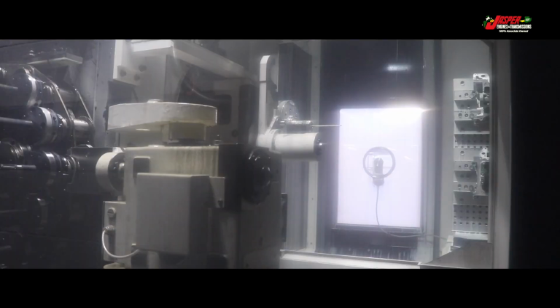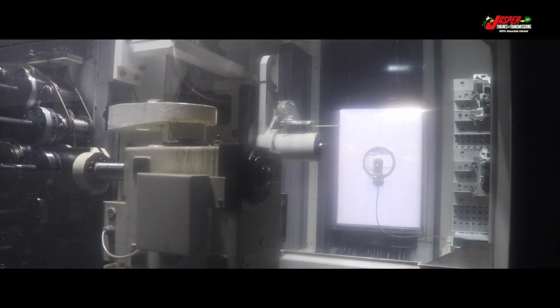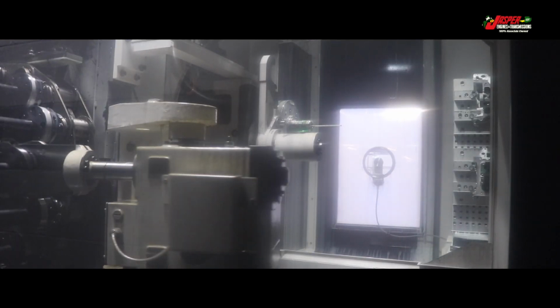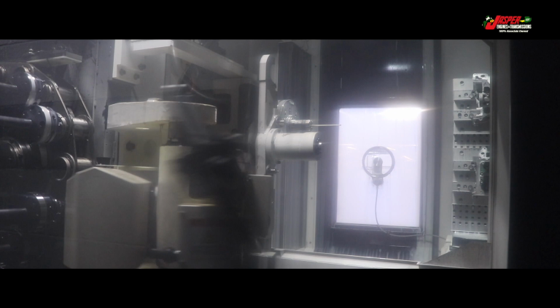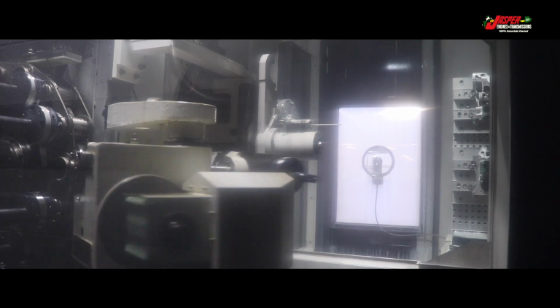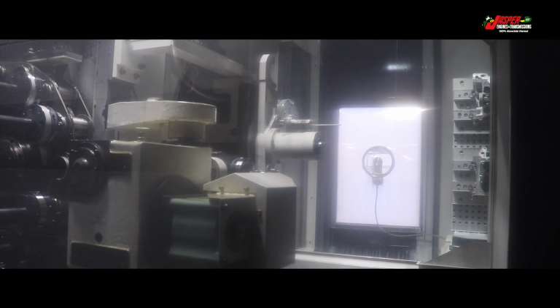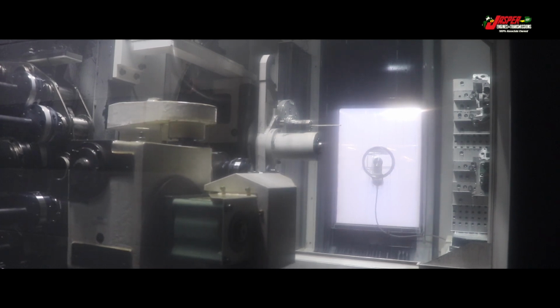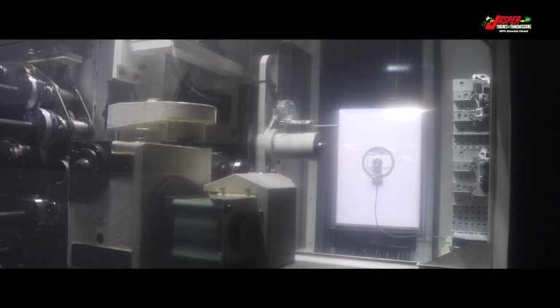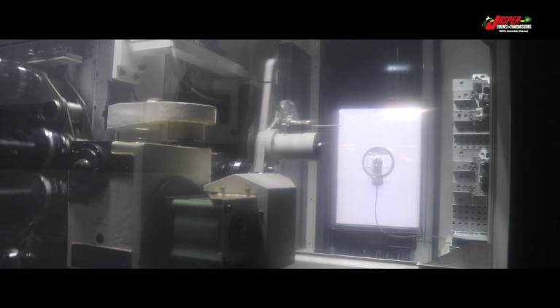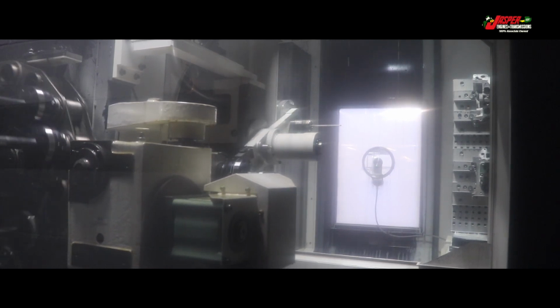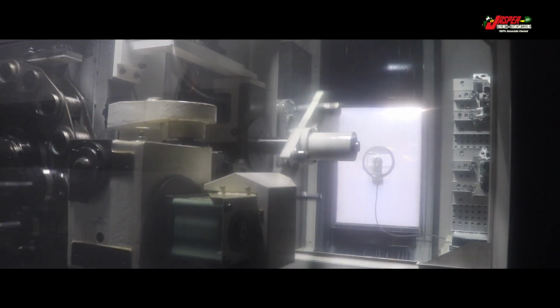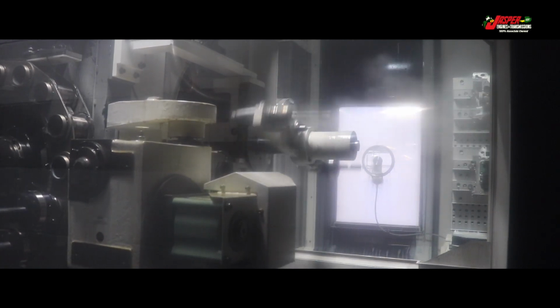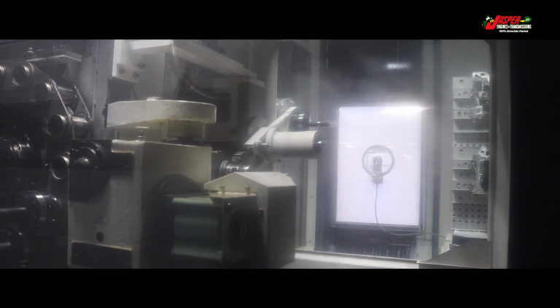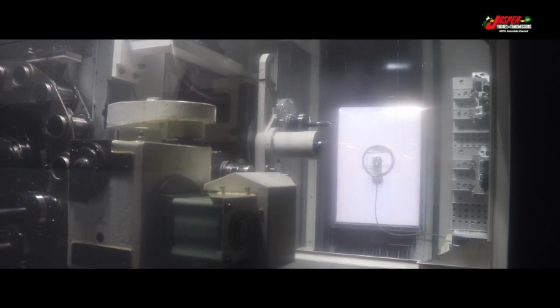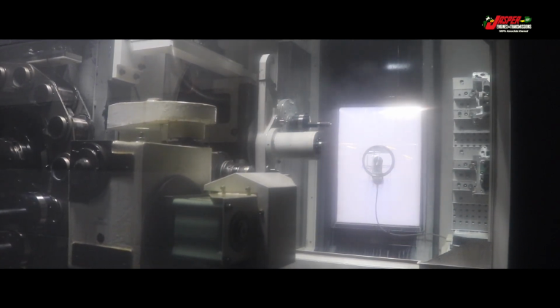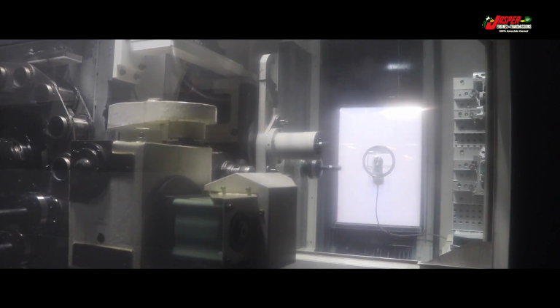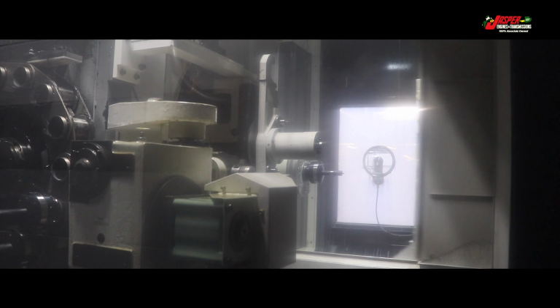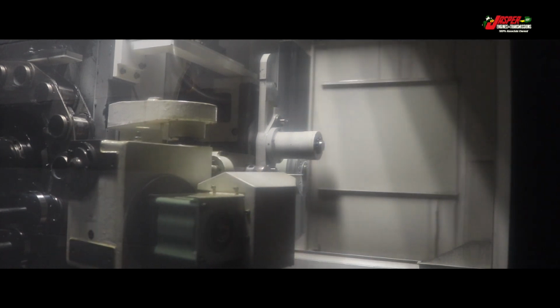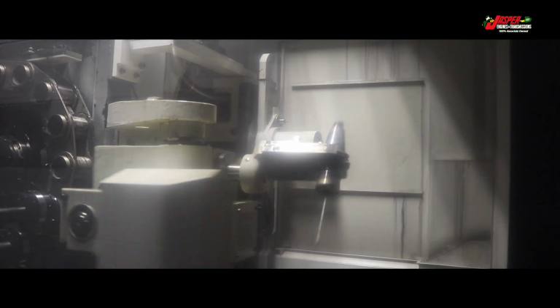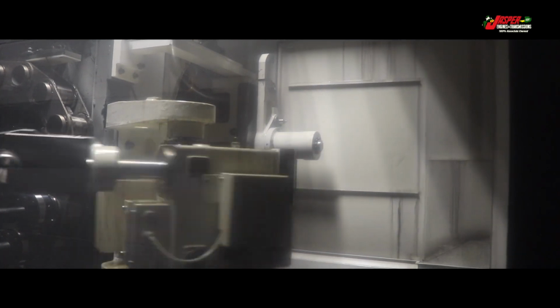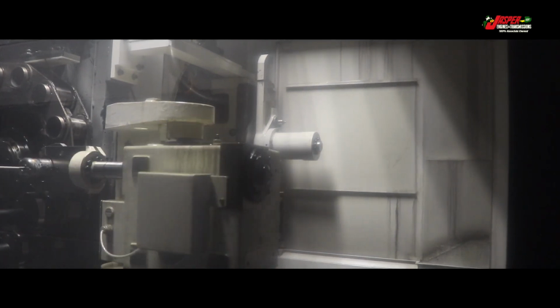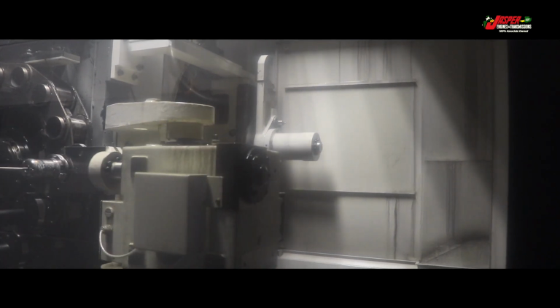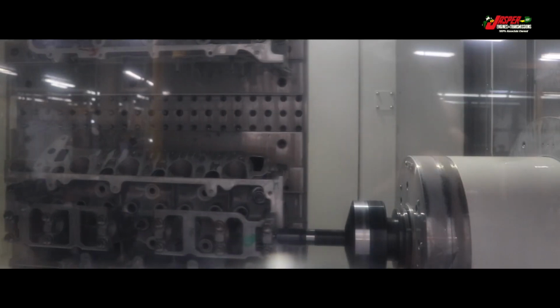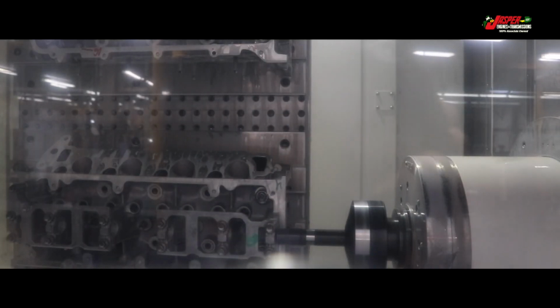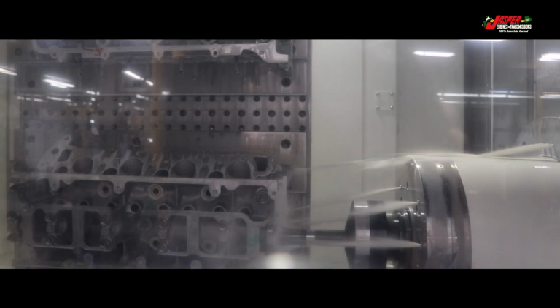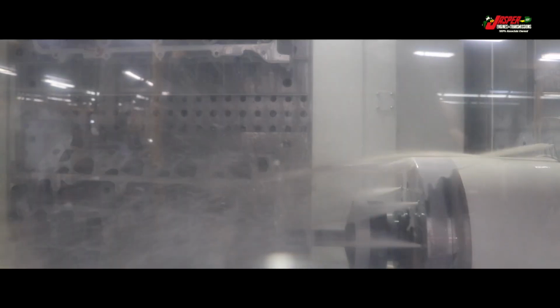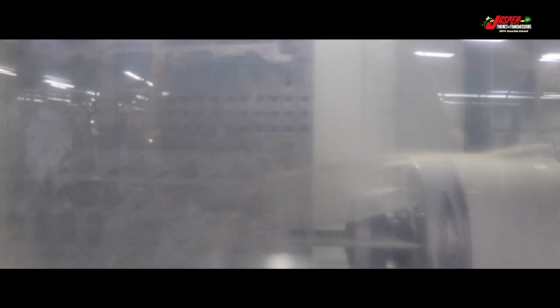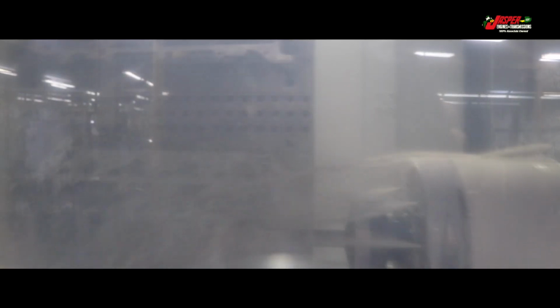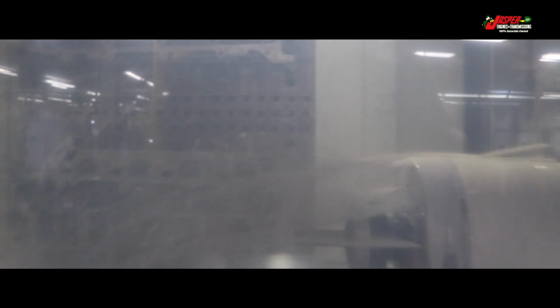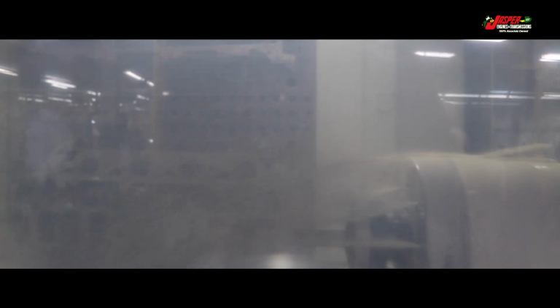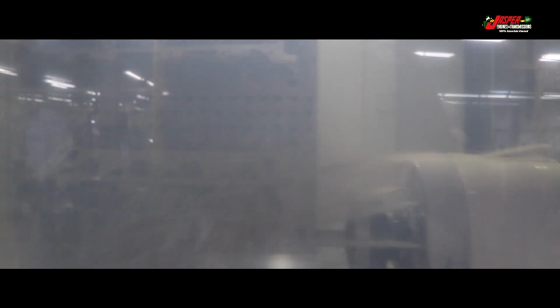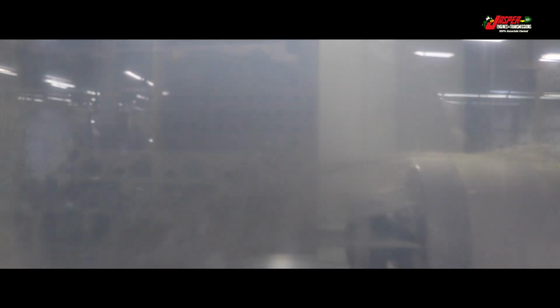A highly precise cutting bar is automatically loaded into the machine. Cutting oil filtered up to 10 microns is pumped through the cutting bar, aiding in the removal of debris while cutting. This also helps achieve a surface finish of 5-10 RA within the overhead cam bores.